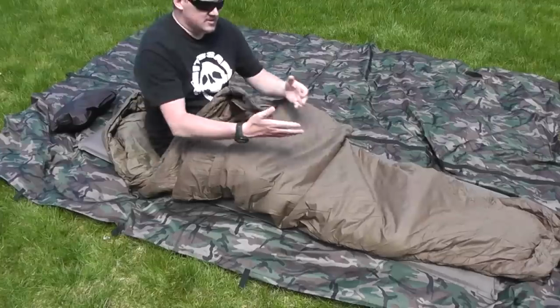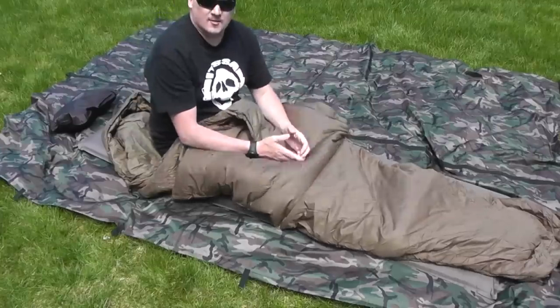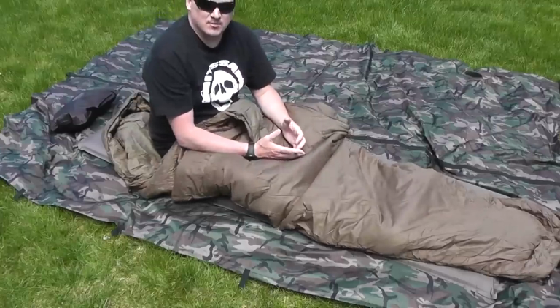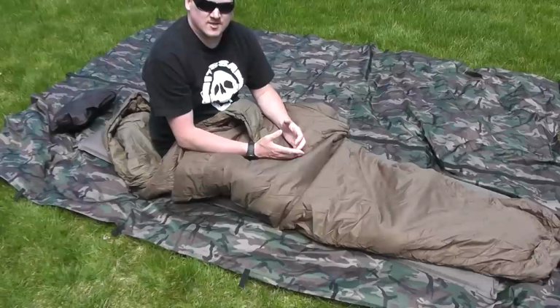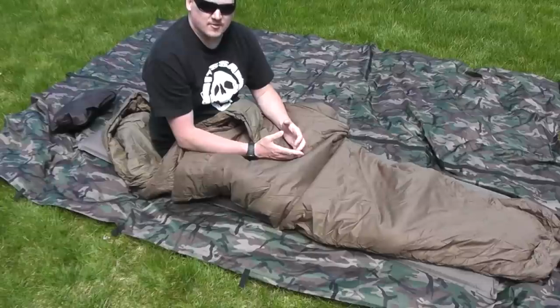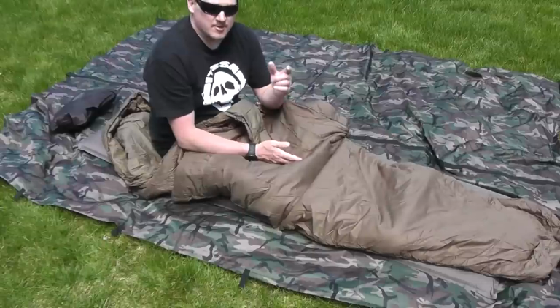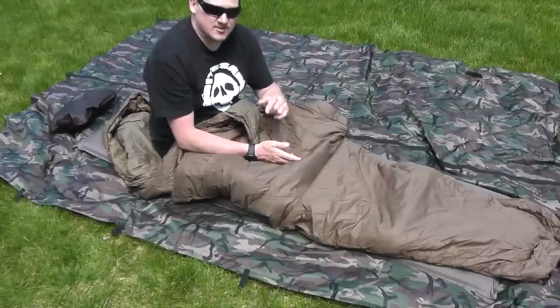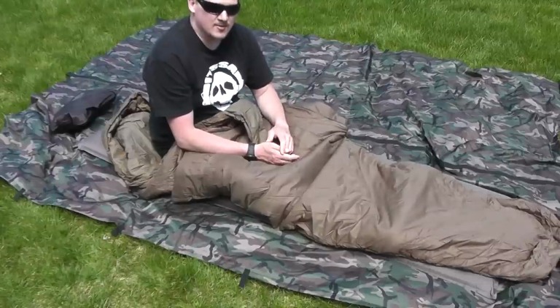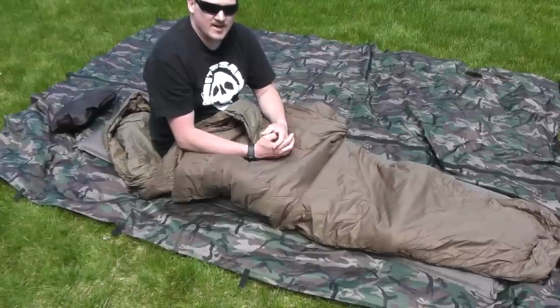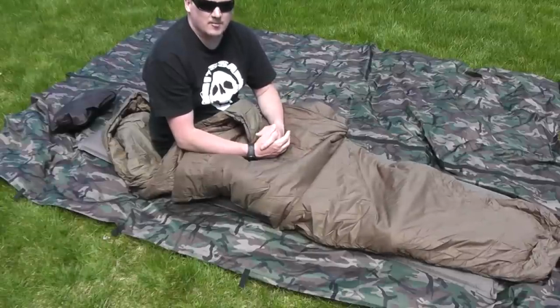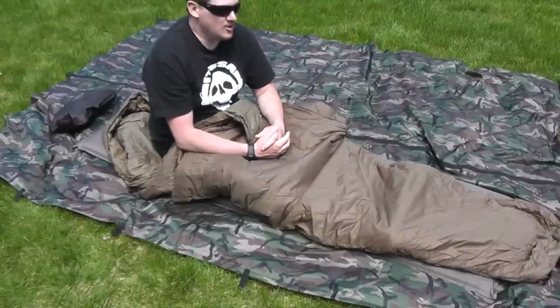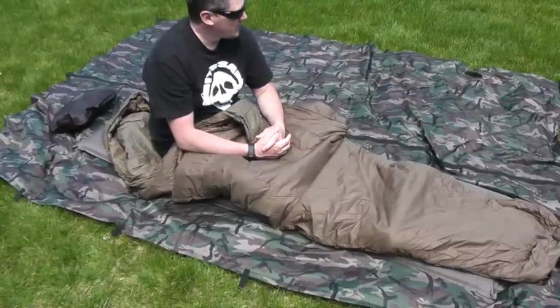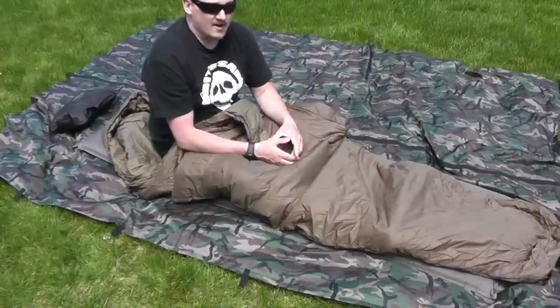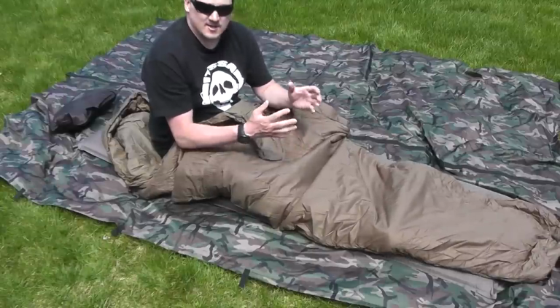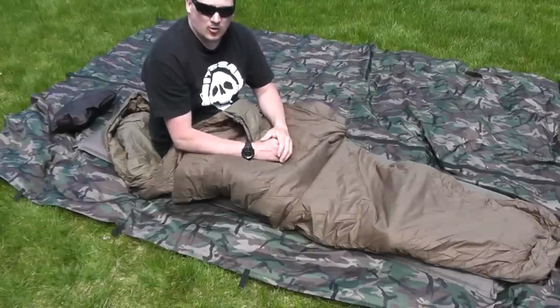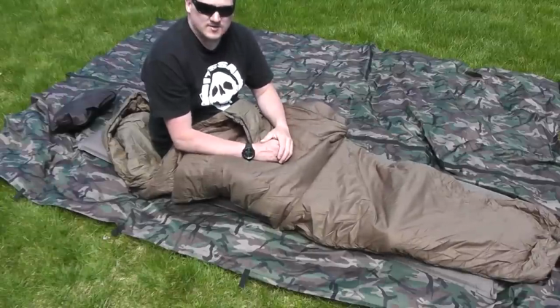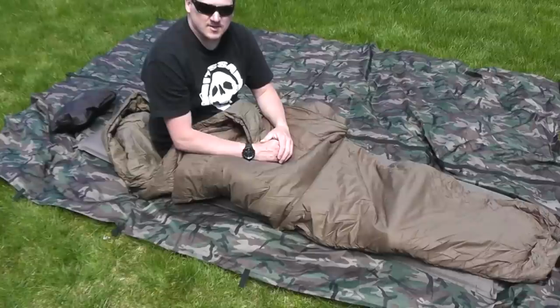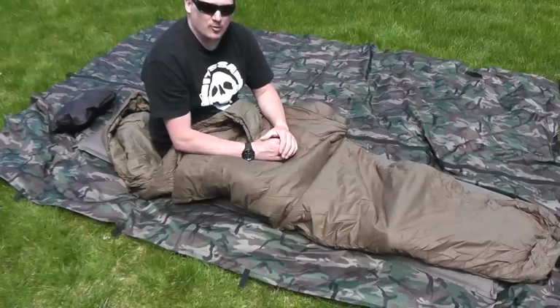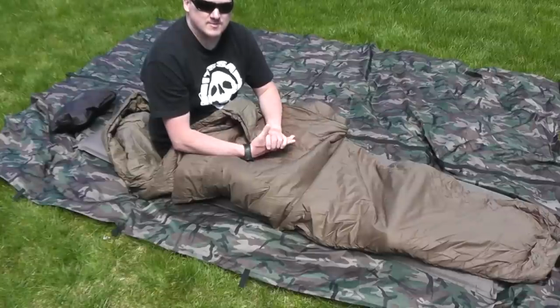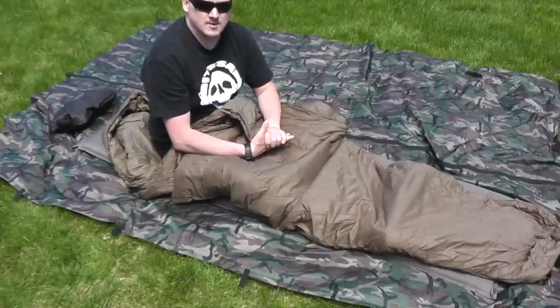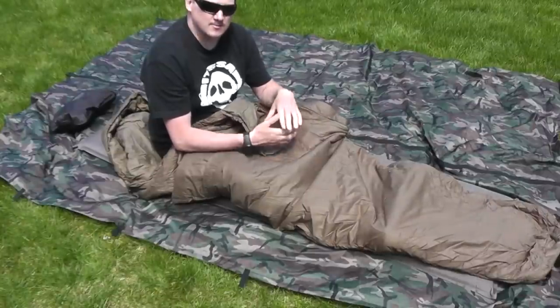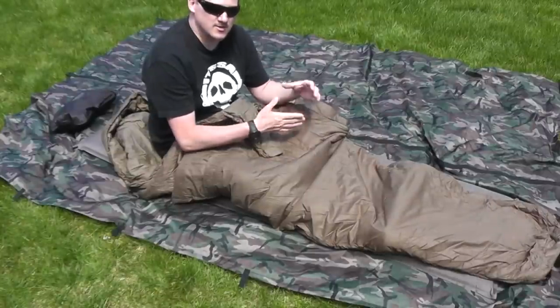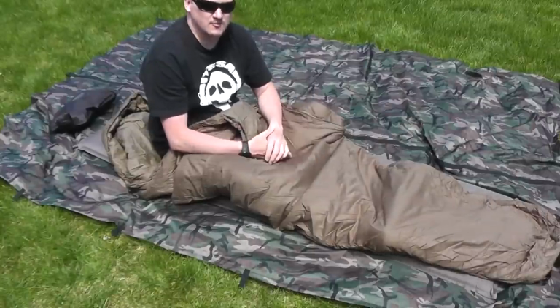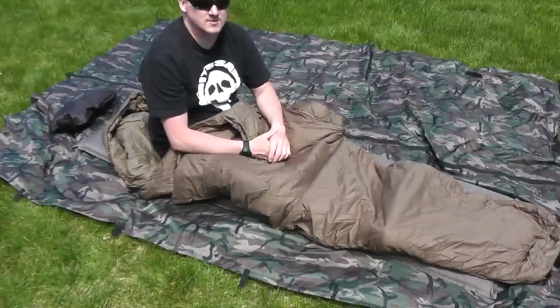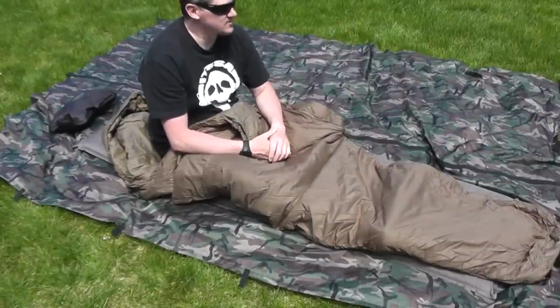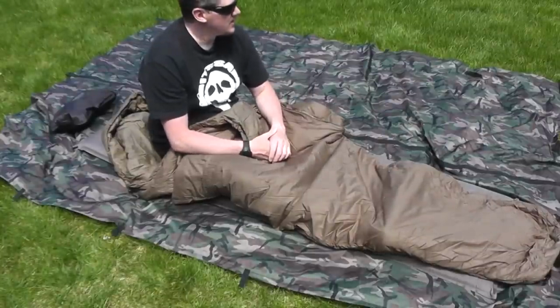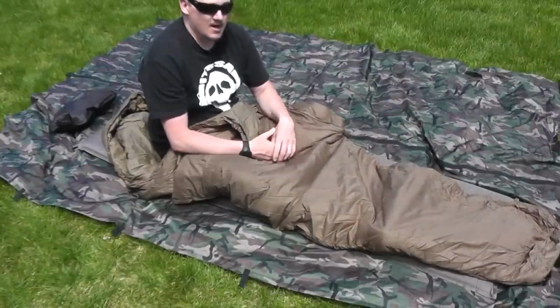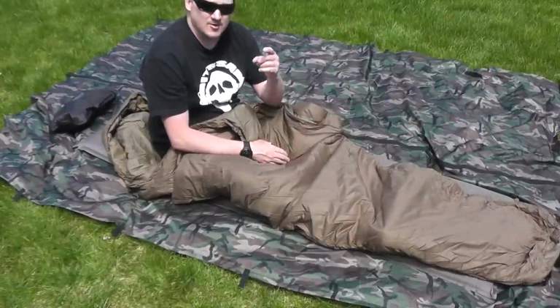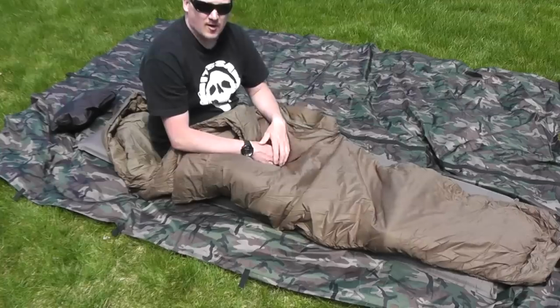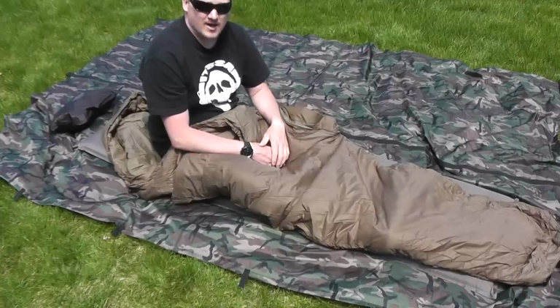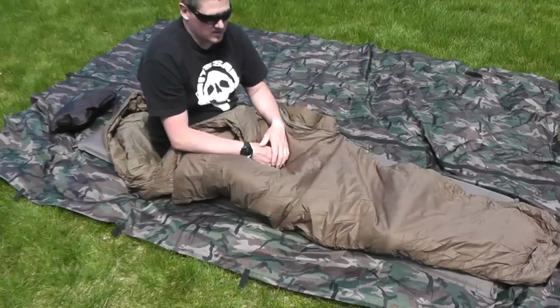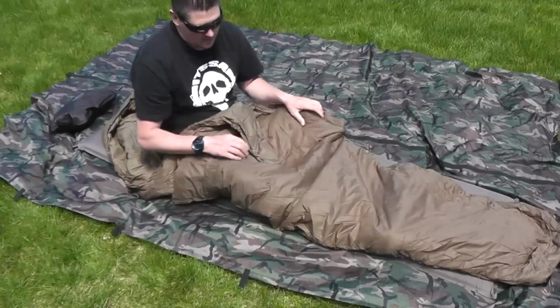This is SnugPak's Merlin Softy 3 — I'm going to be talking about that in an upcoming video. I have the SnugPak Cort system; it's another all-weather sleep system similar to the Special Forces sleep system, and I'll be doing a review on that as well coming up.